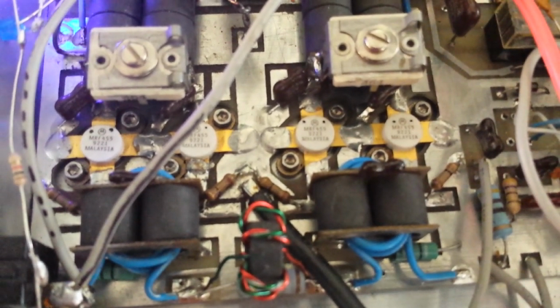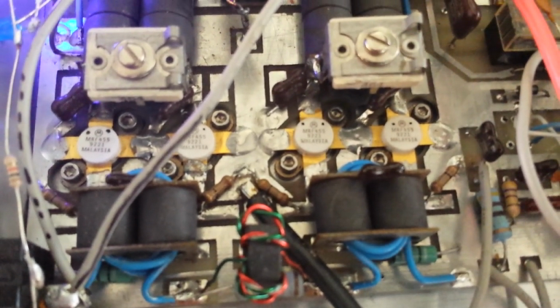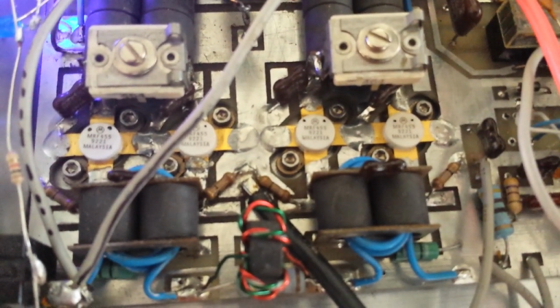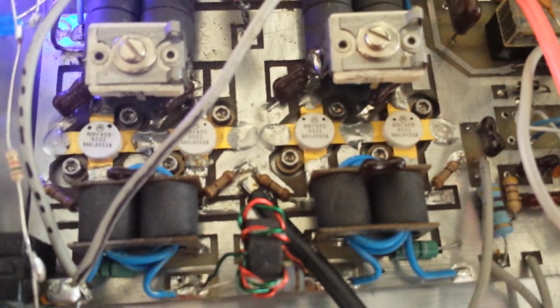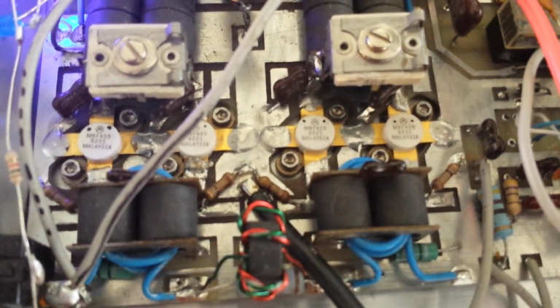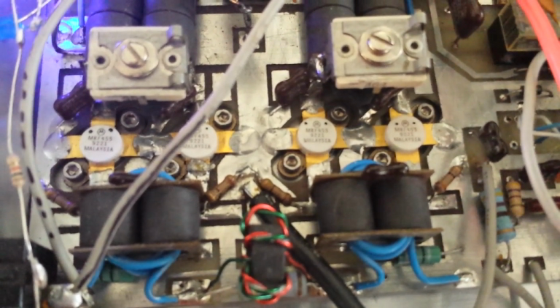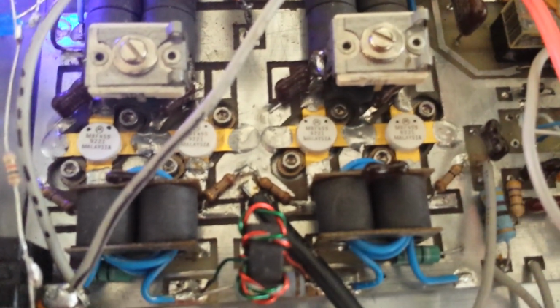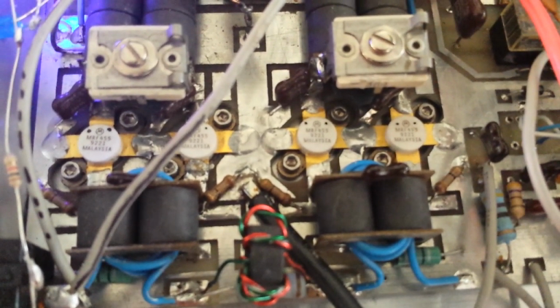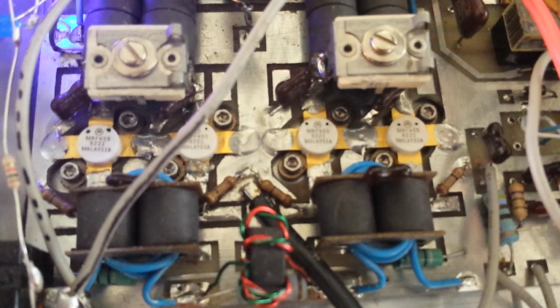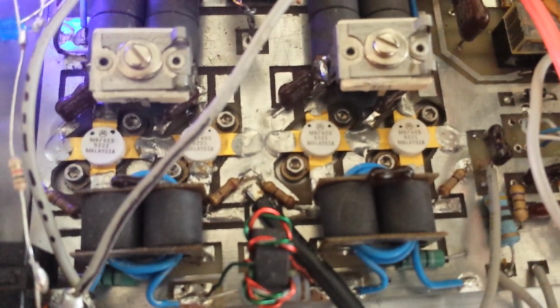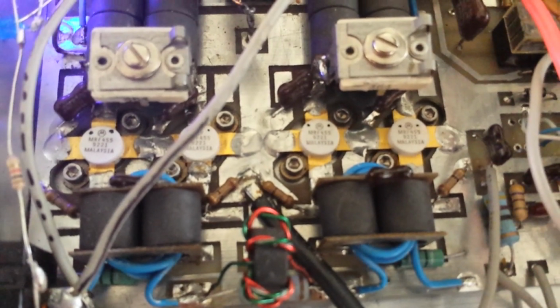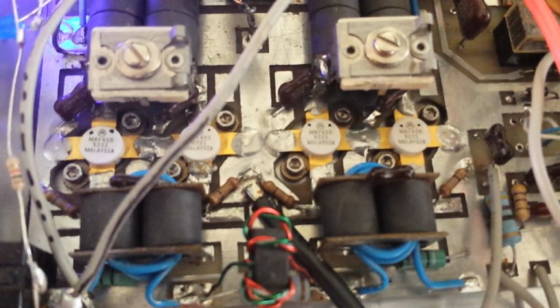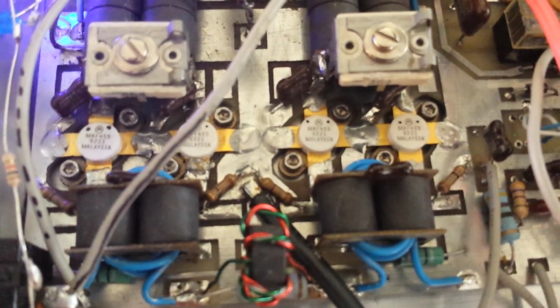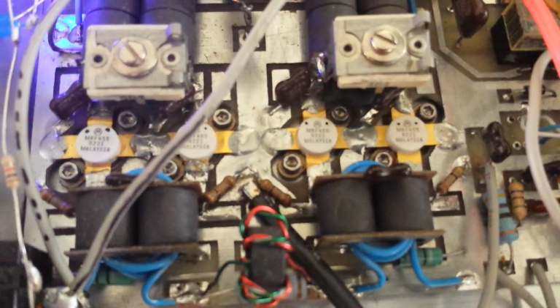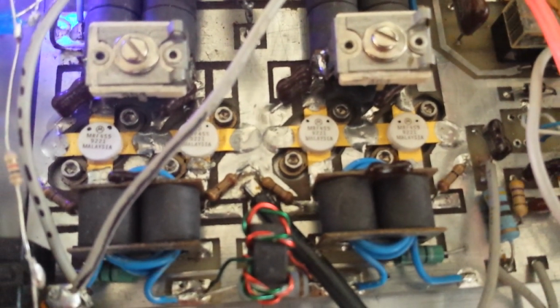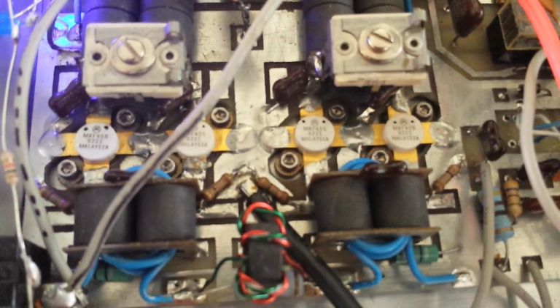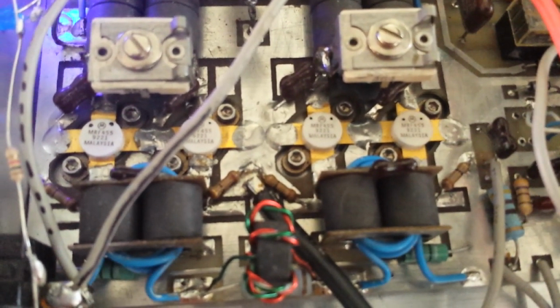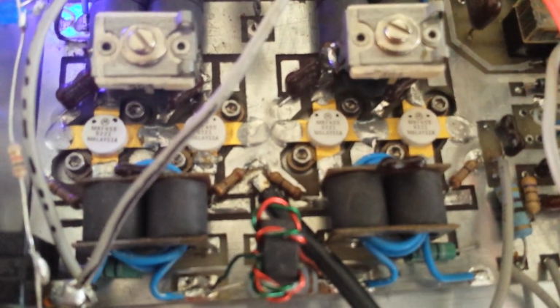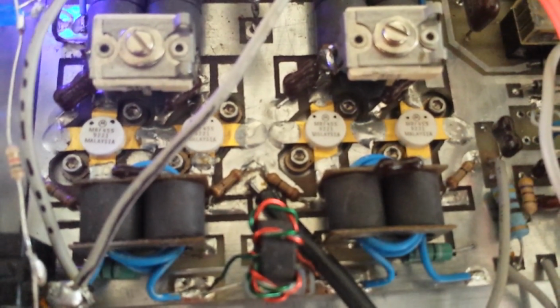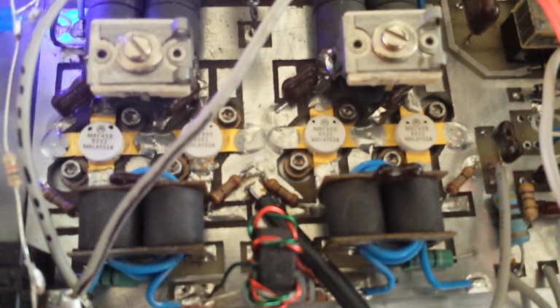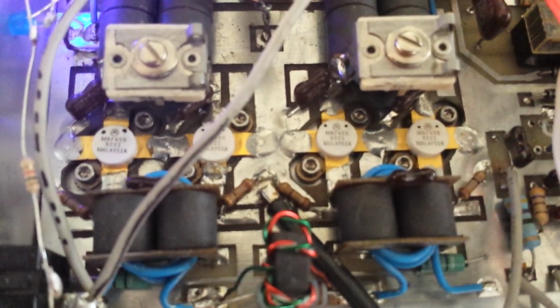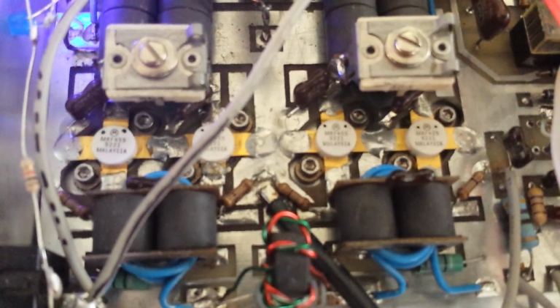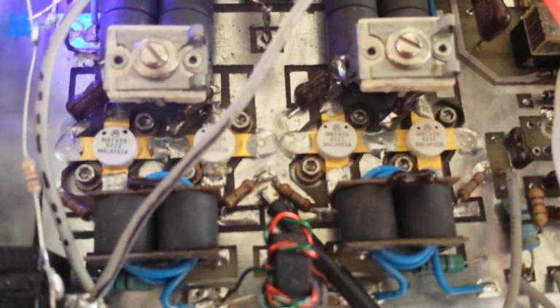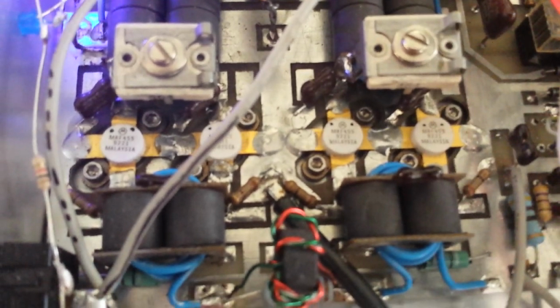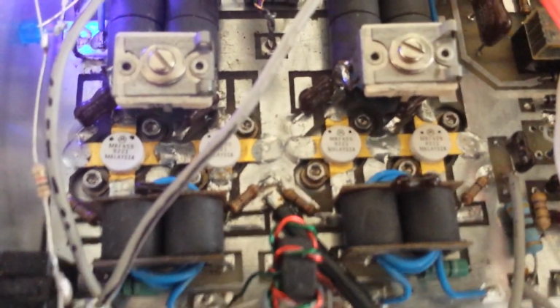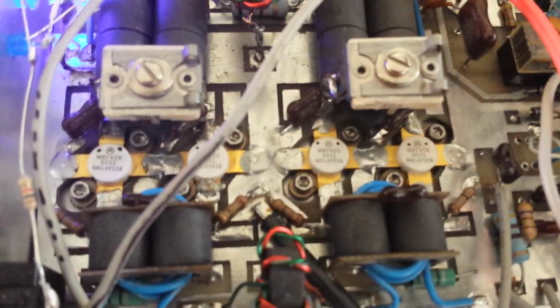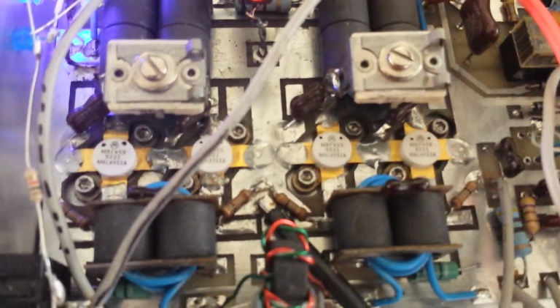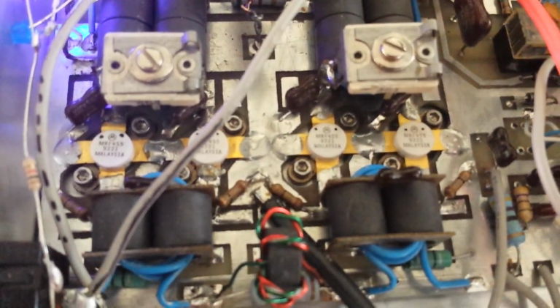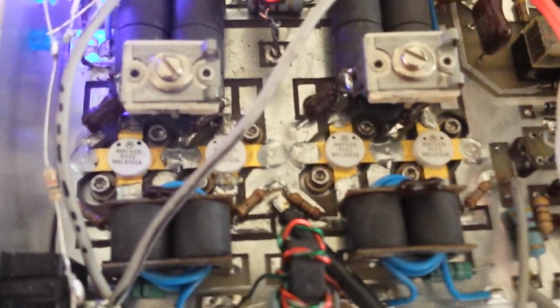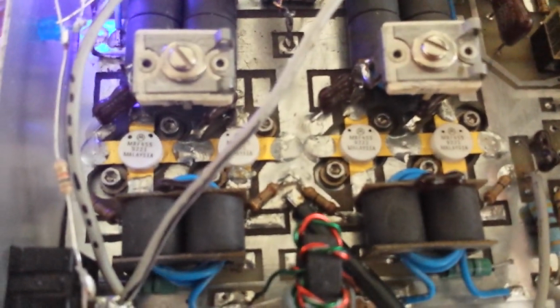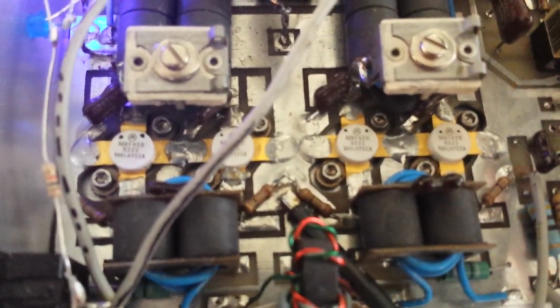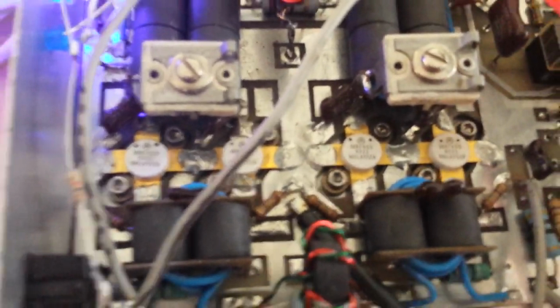And guess what, y'all — brand spanking new, double black dot 455 transistors. And guess what: those are the last I have. I picked these up a couple months back and was saving them for something special. We decided to go ahead and use them on this one.